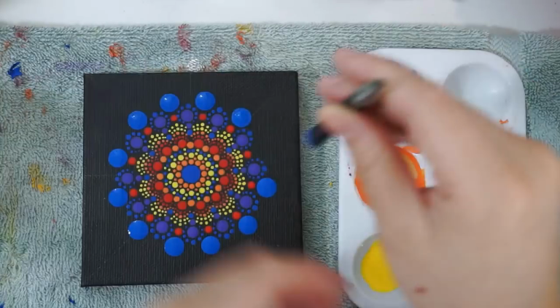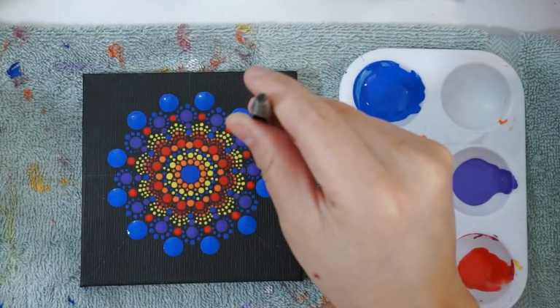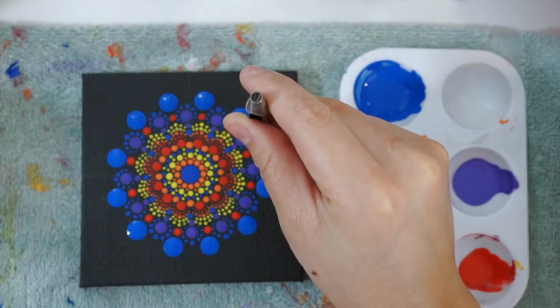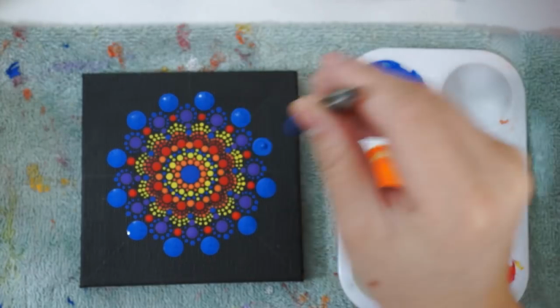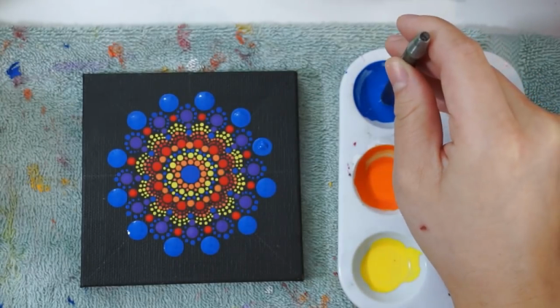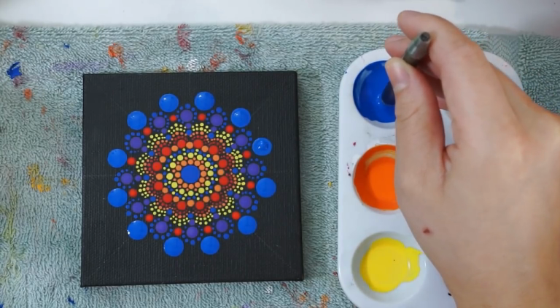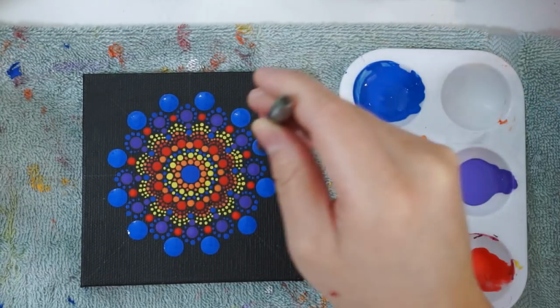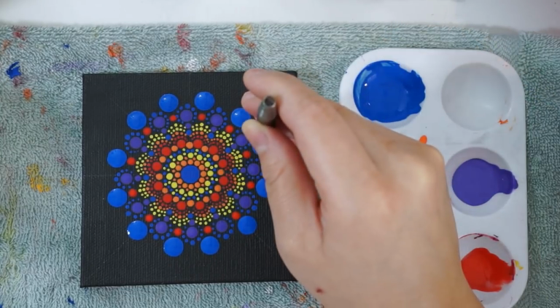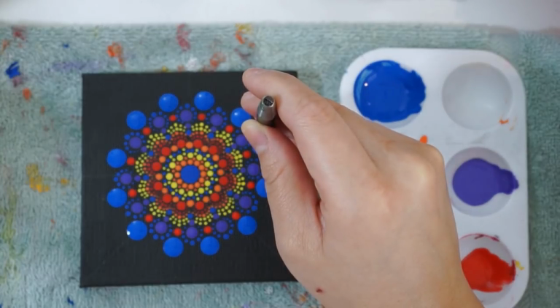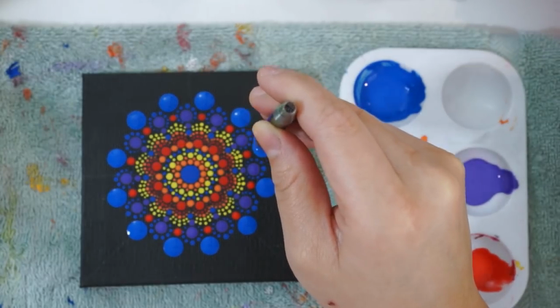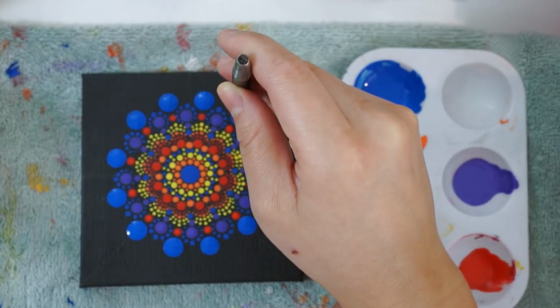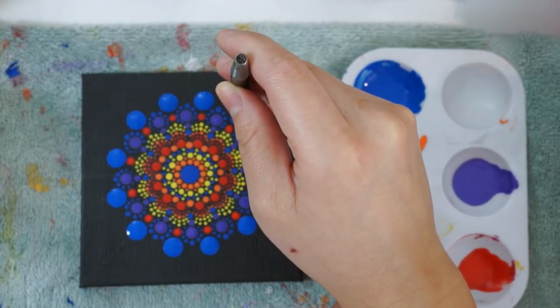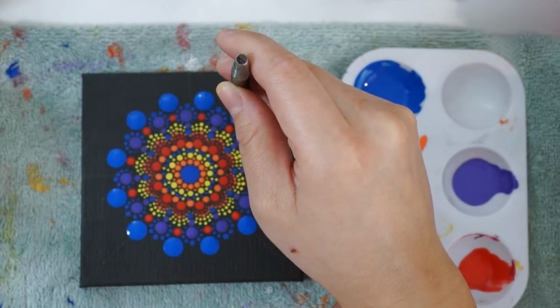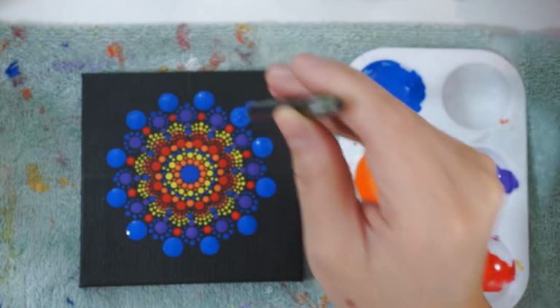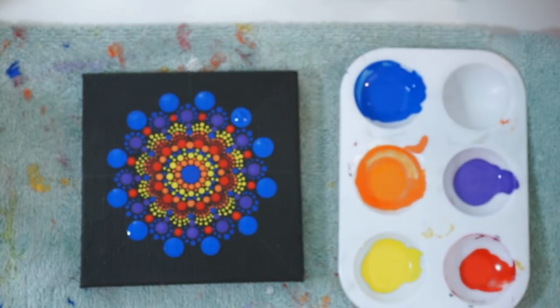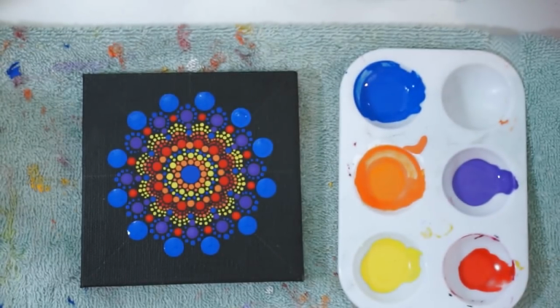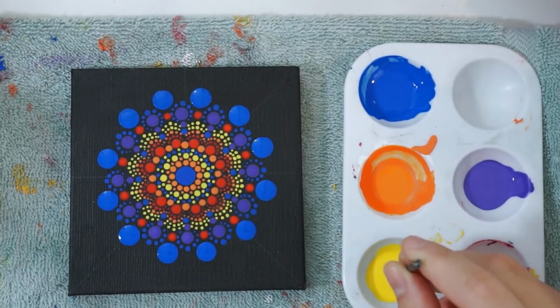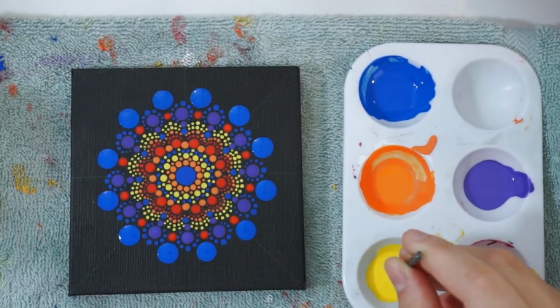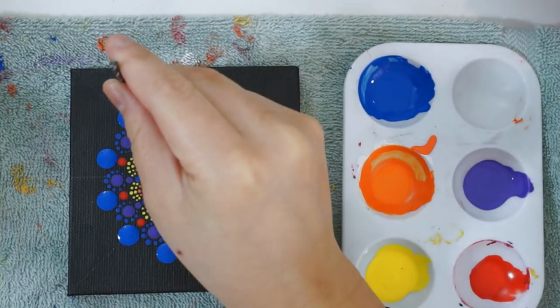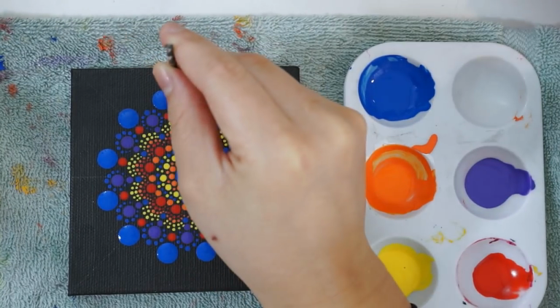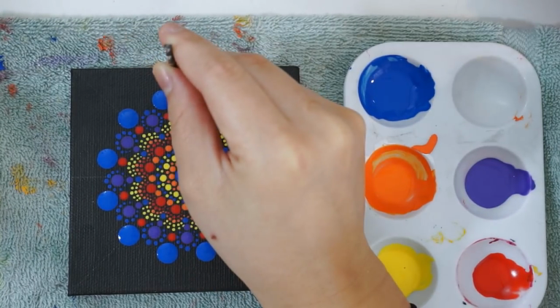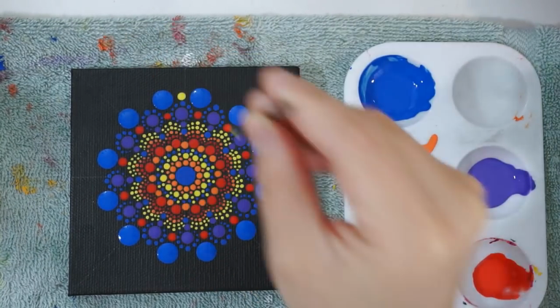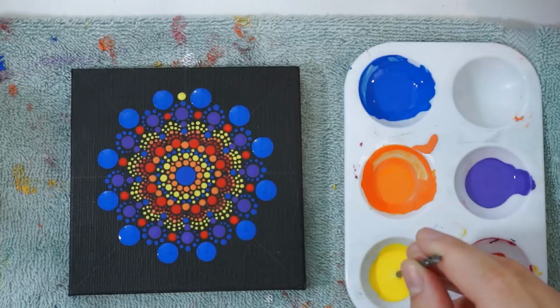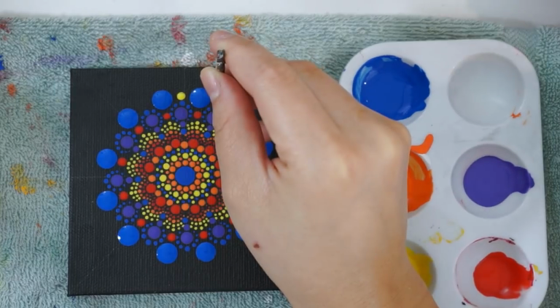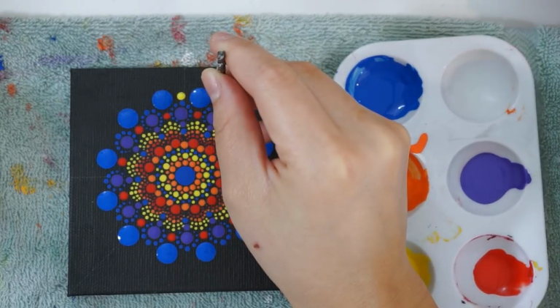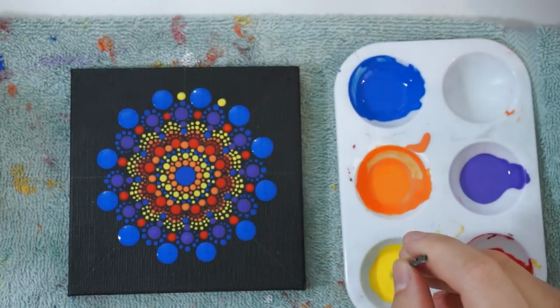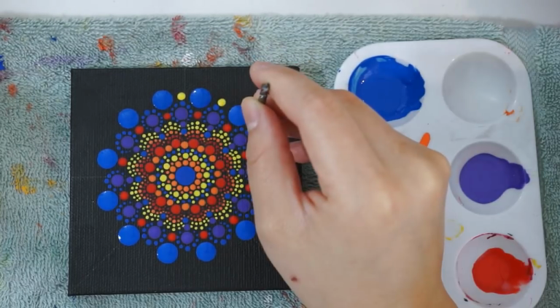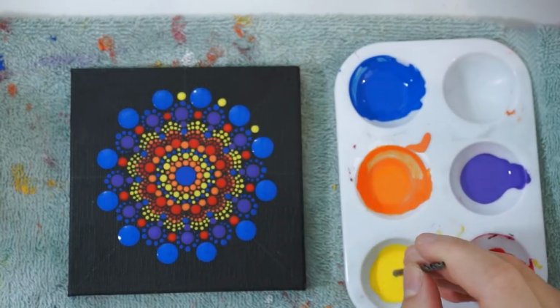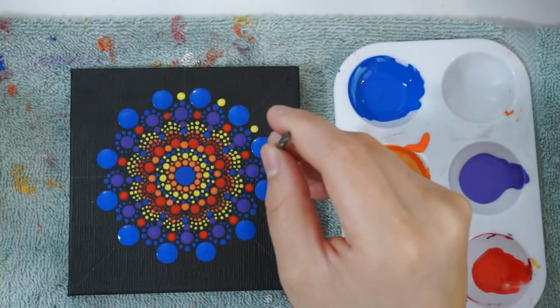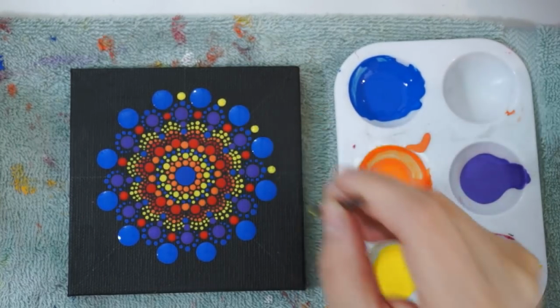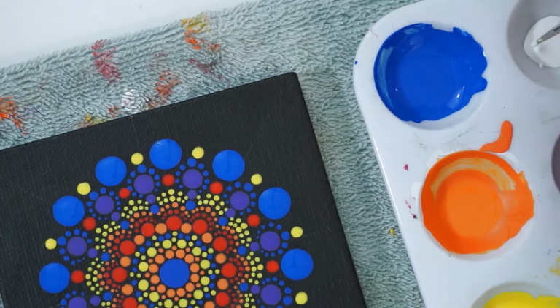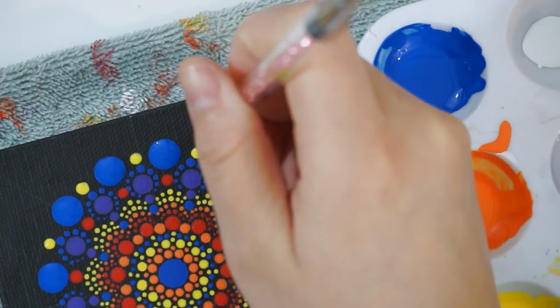As you guys can see, the red and blue are really standing out against each other, and I really like it. Once the blue dots are done, I'm then going to go in with the yellow and add it in, just to help balance out the center. So I'm going to add it right over the blue dots that we have.